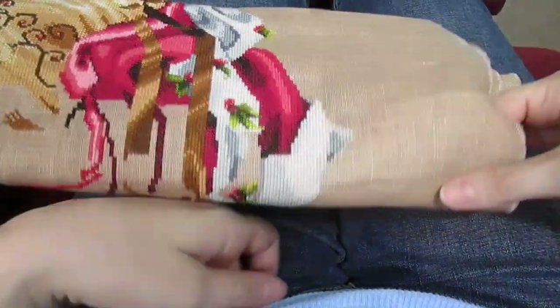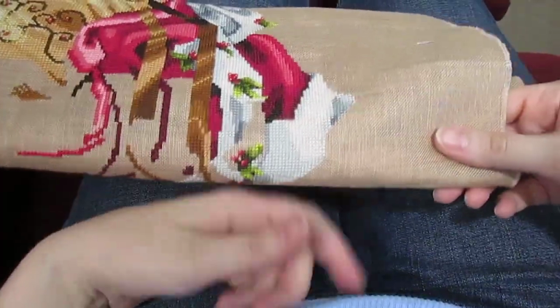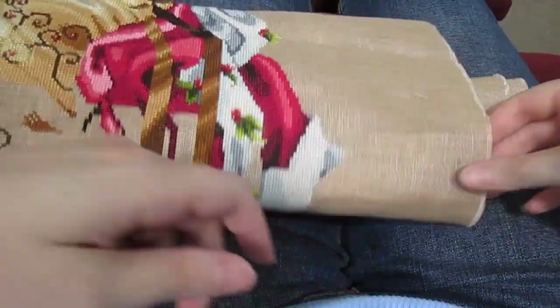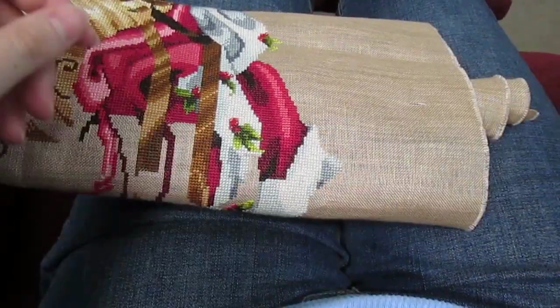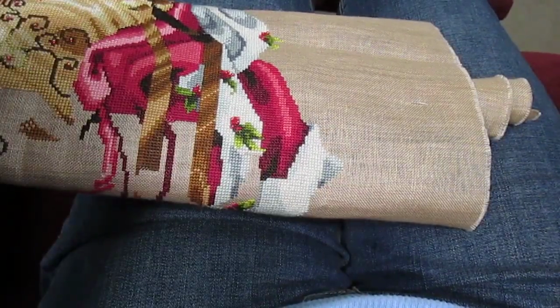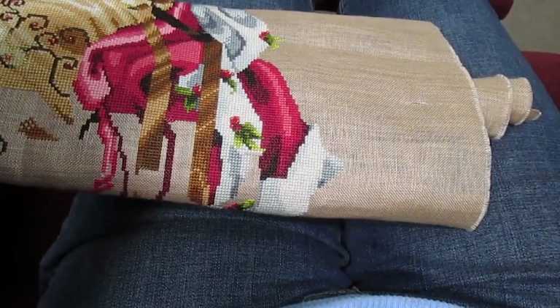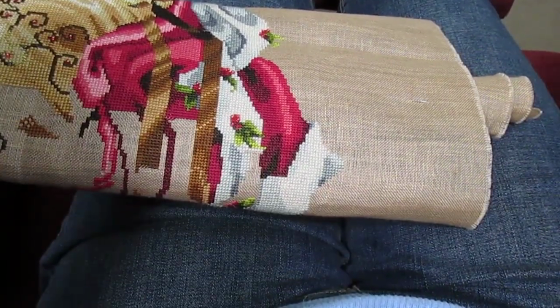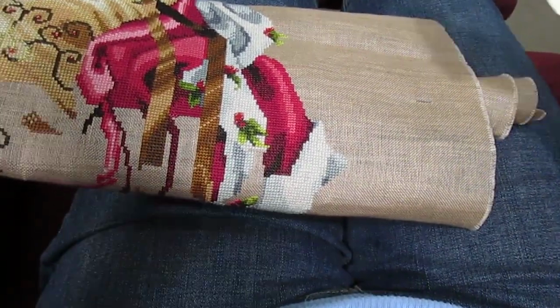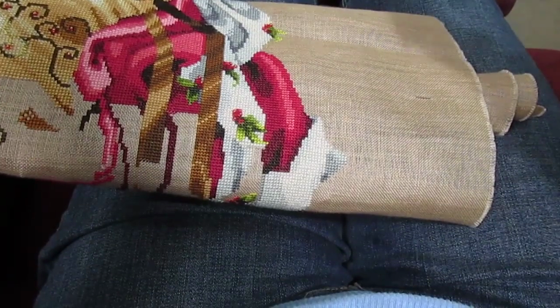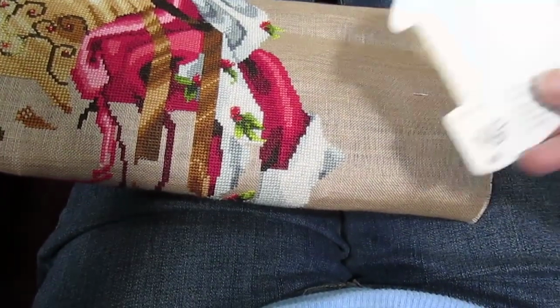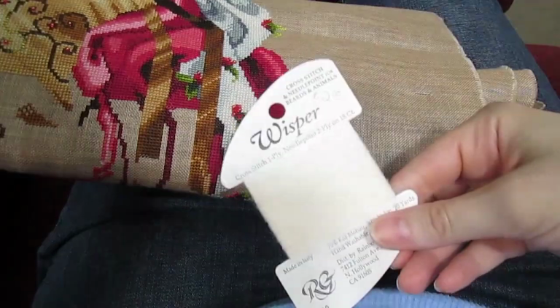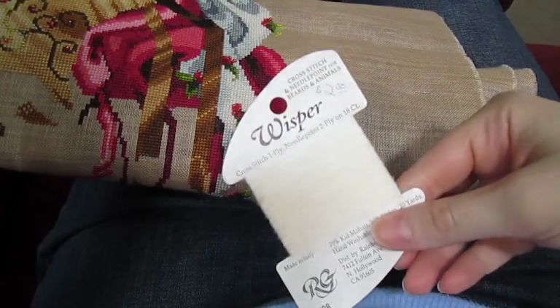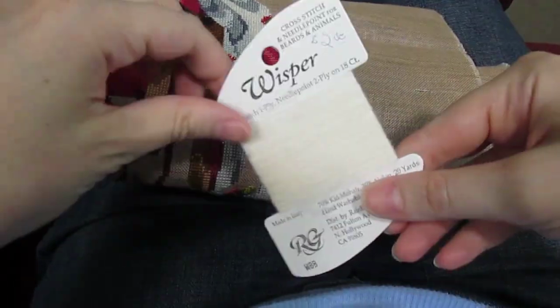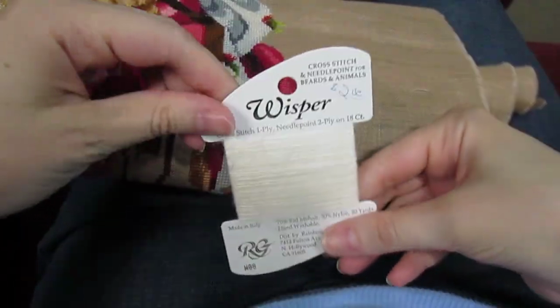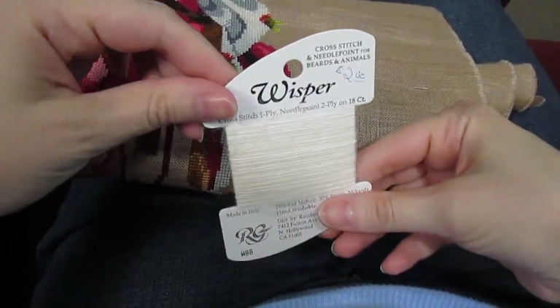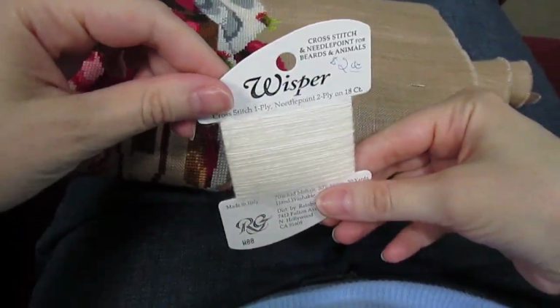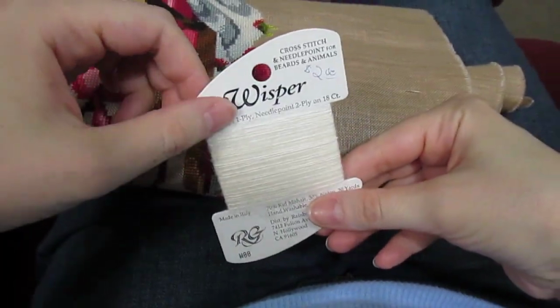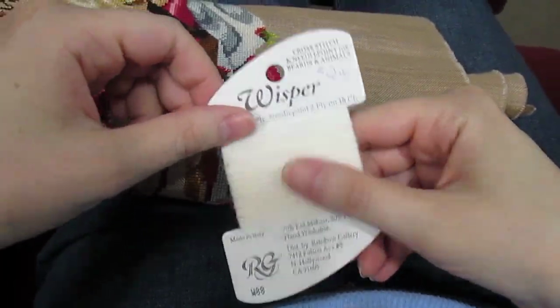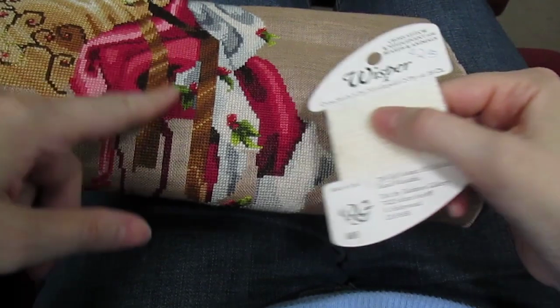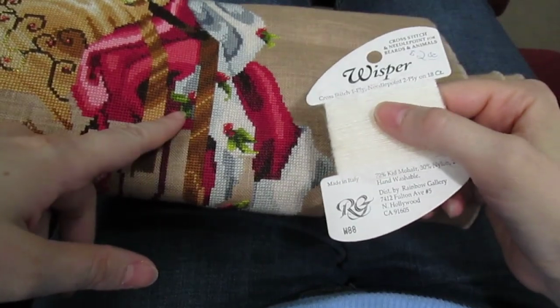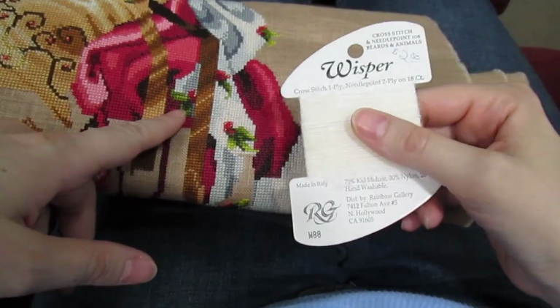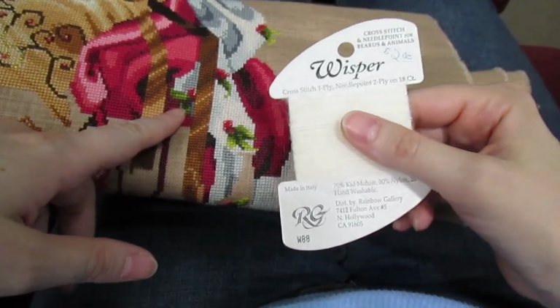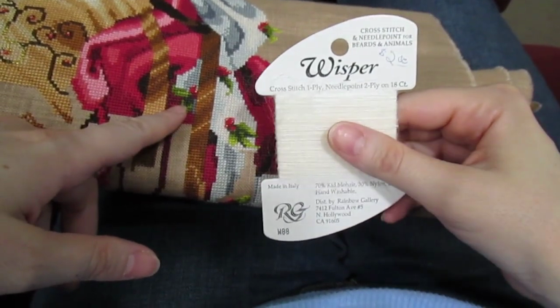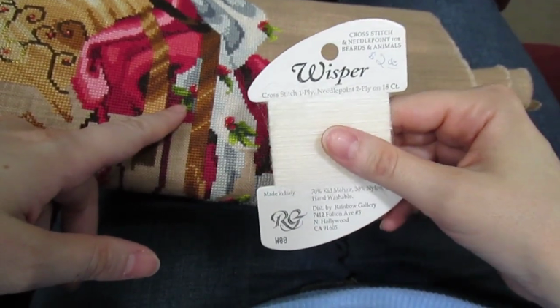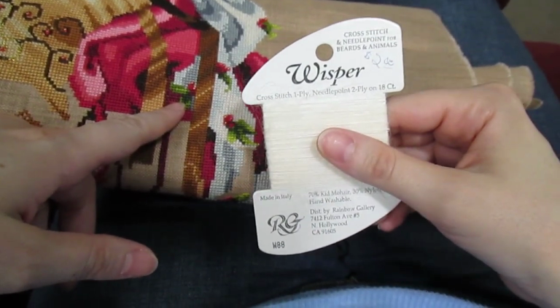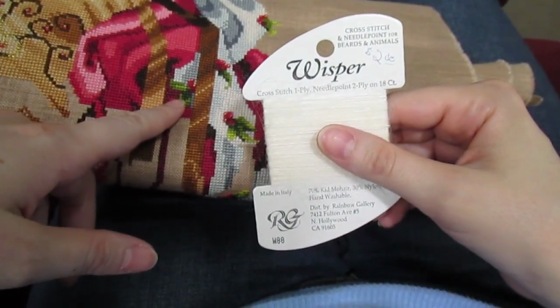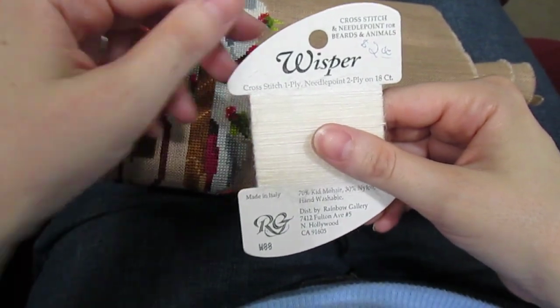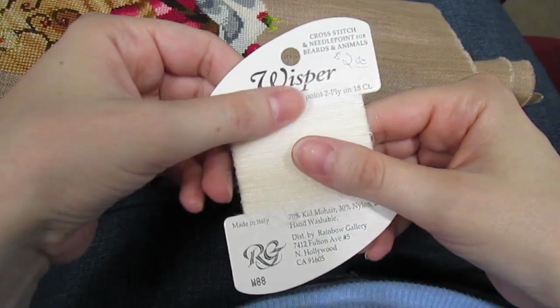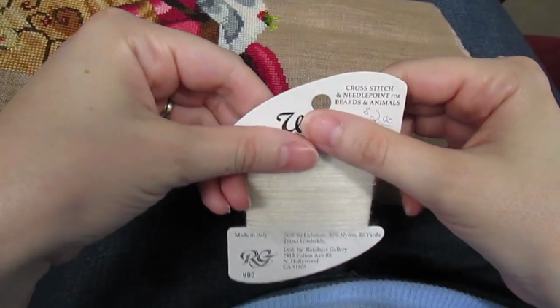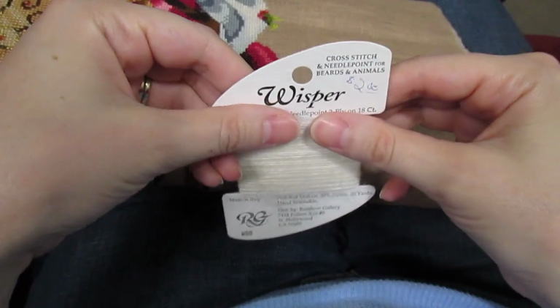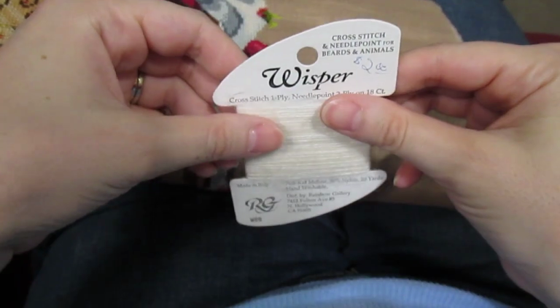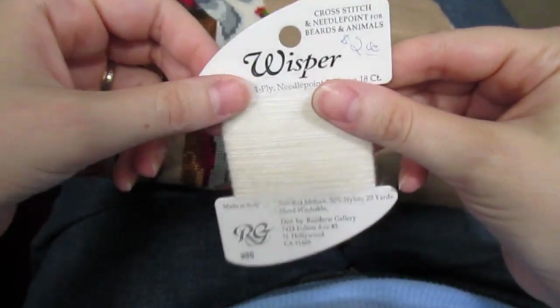Hi, this is Sarah the Stitchin' Mommy, and today I thought I'd share a little bit about stitching with whisper thread. I've been working on Royal Holiday this week and kind of finally found my groove with this challenging thread.